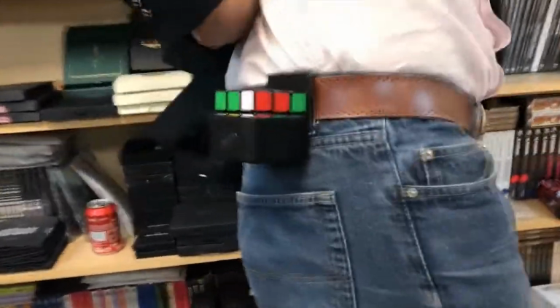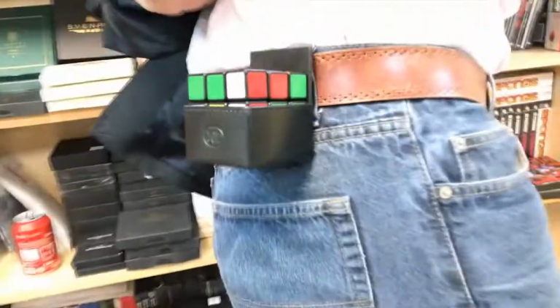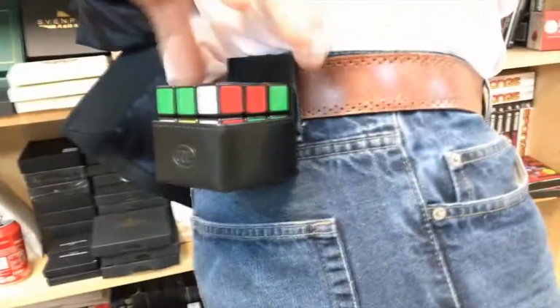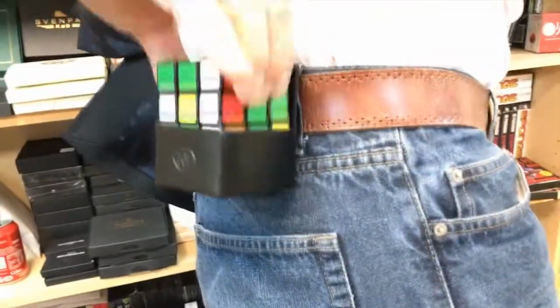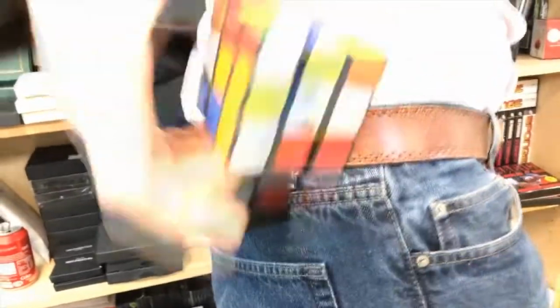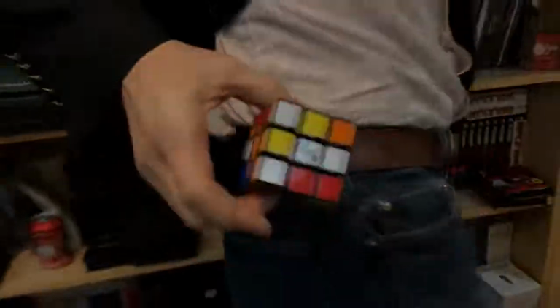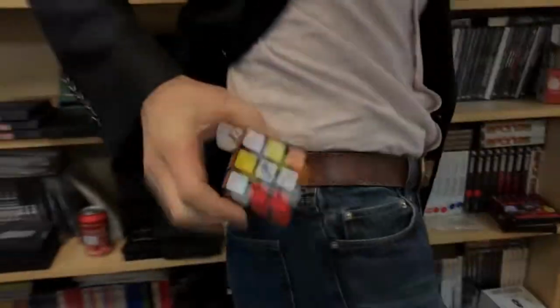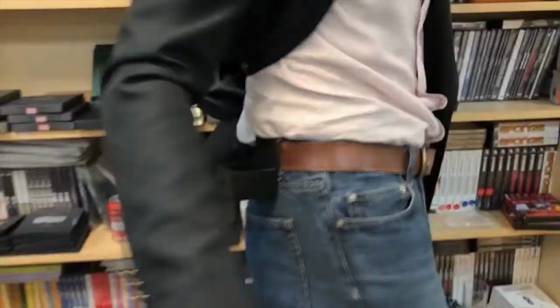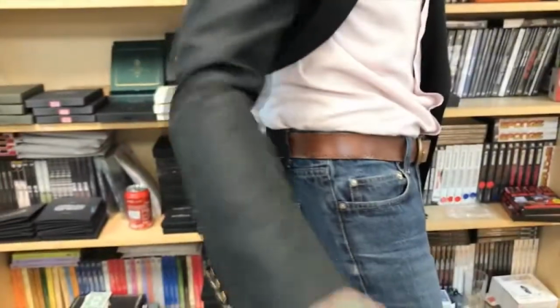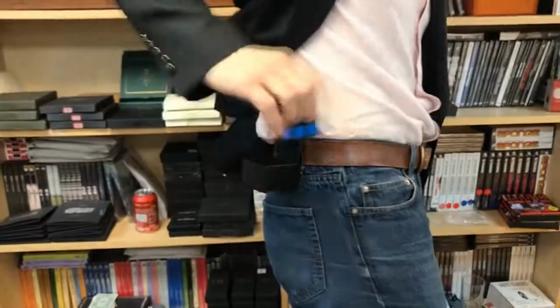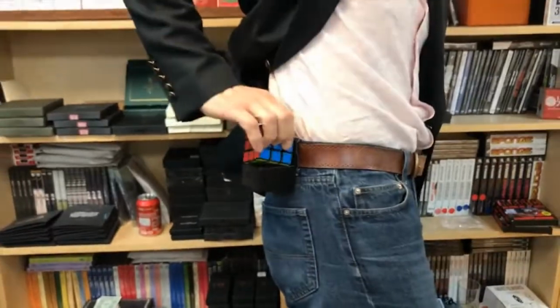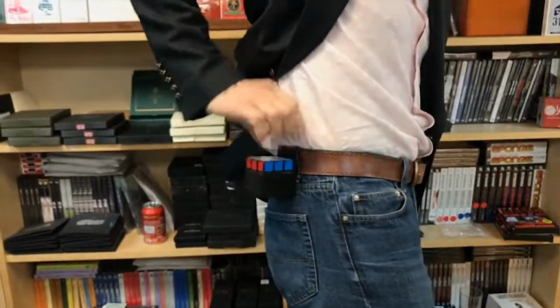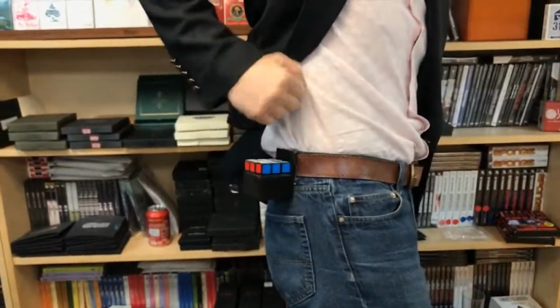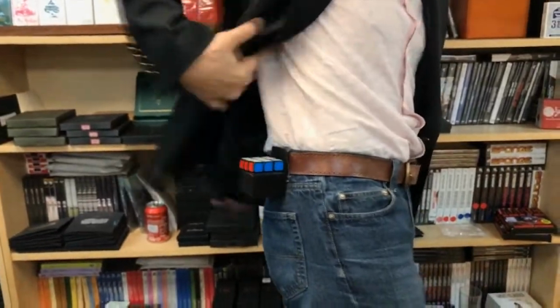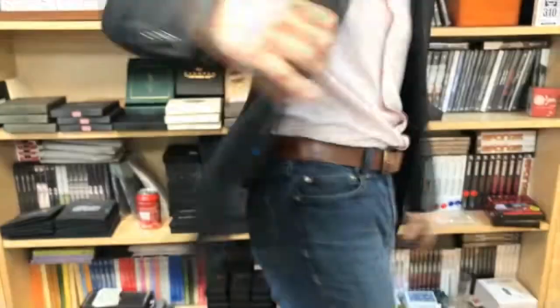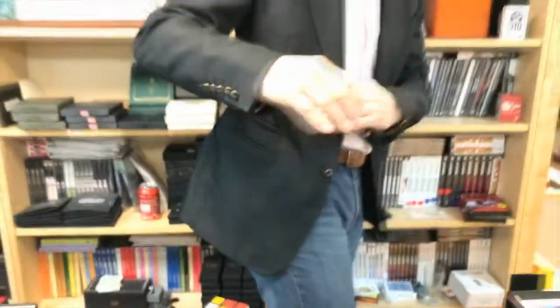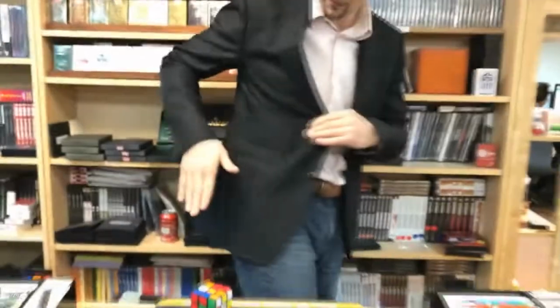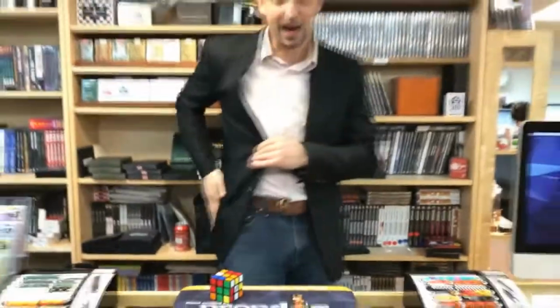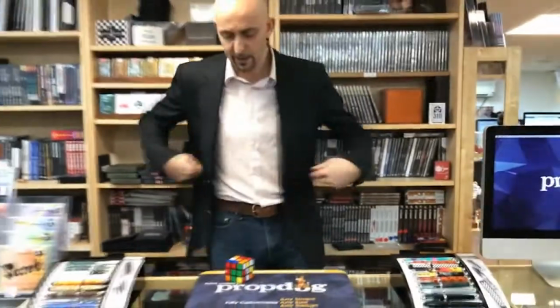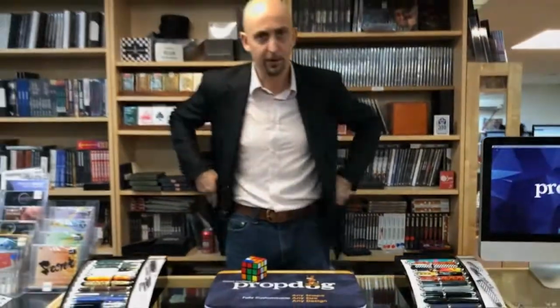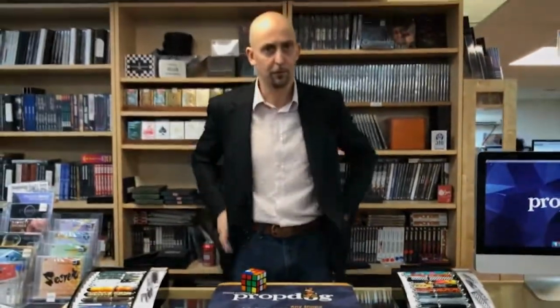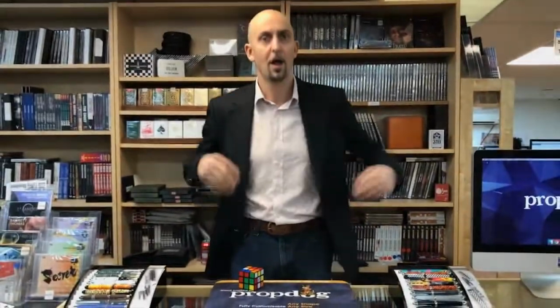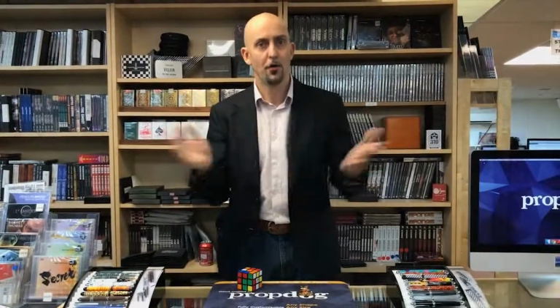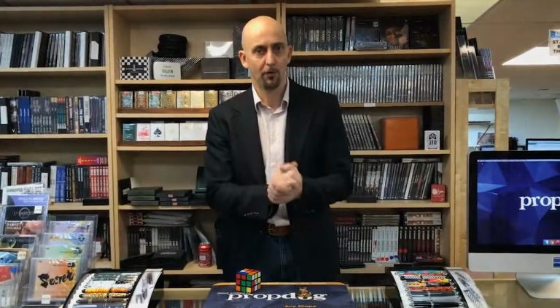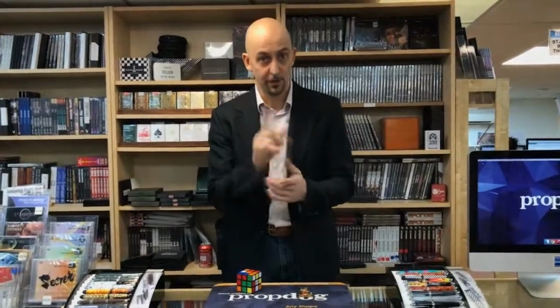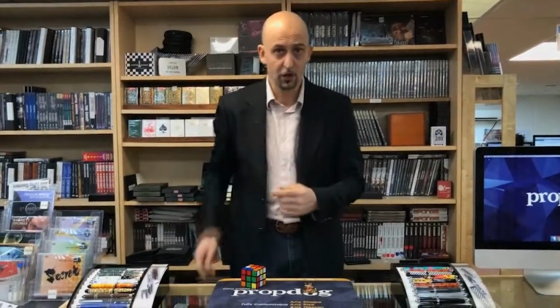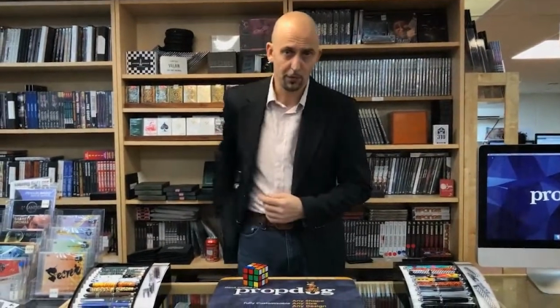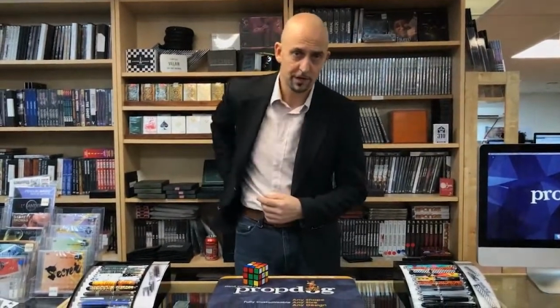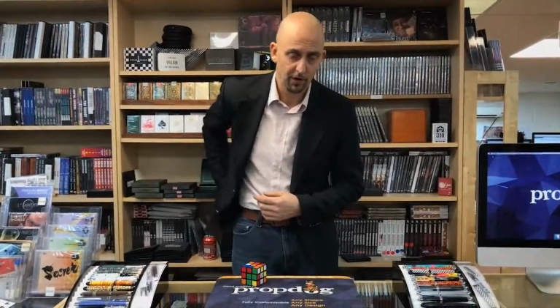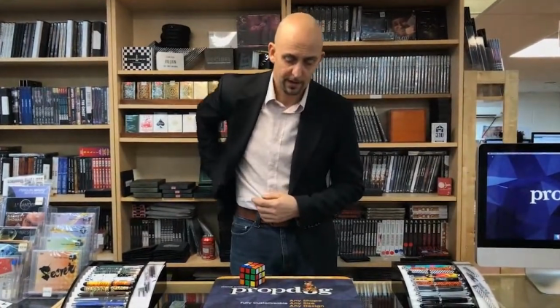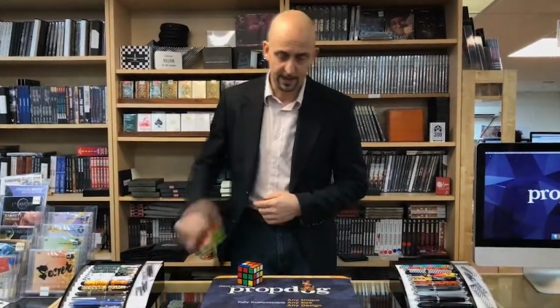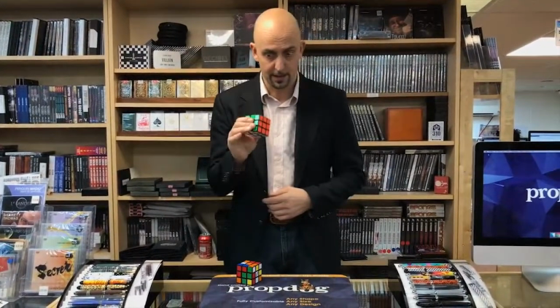It fits perfectly on the belt, holding the regular size Rubik's Cube and of course the Speed Cube — the 3x3 size — fits nicely there out of the way. Your pockets are still free, no bulging. When you need your Cube, all you do is reach across, get it, and ta-da!